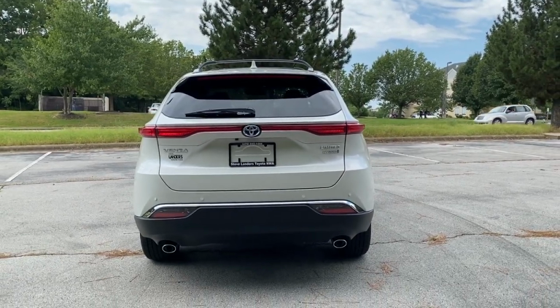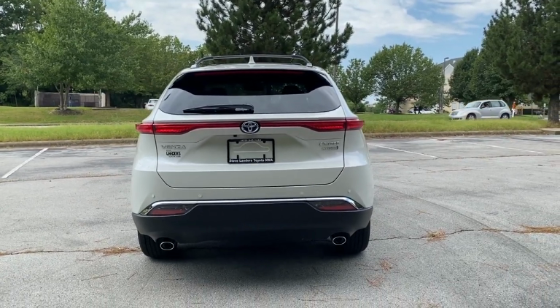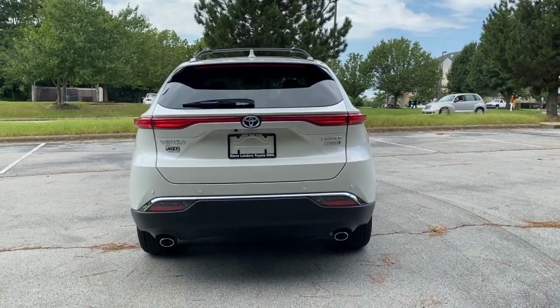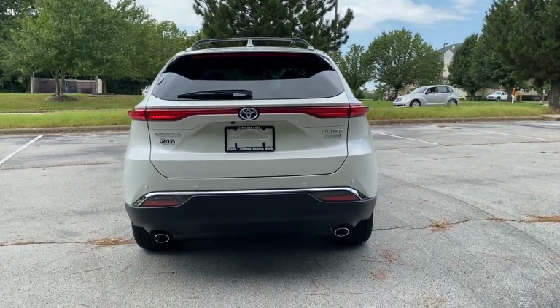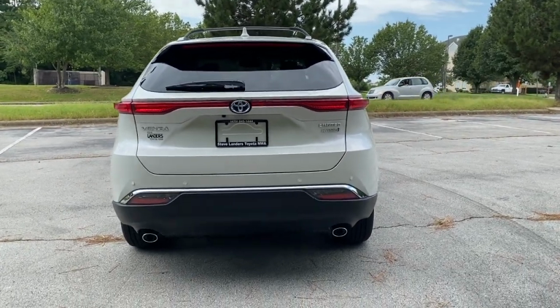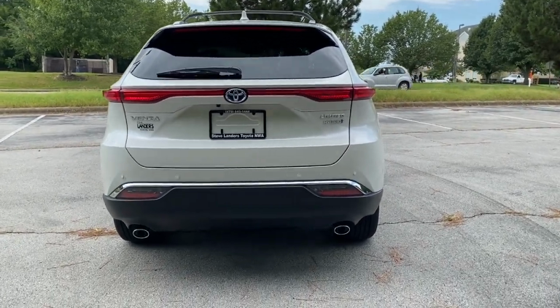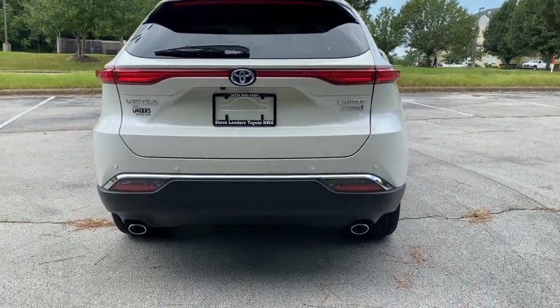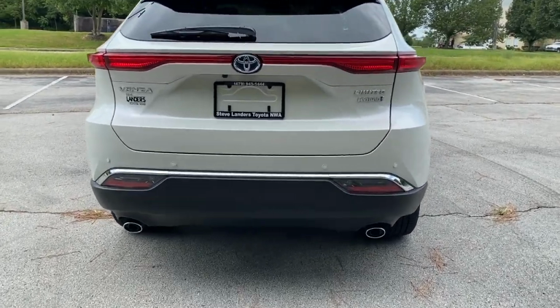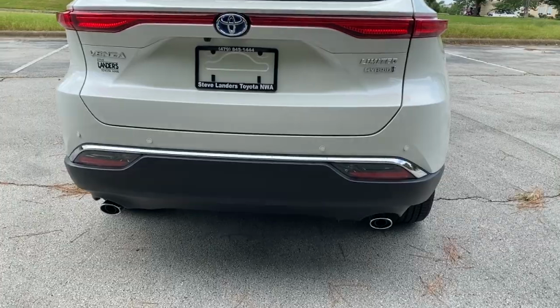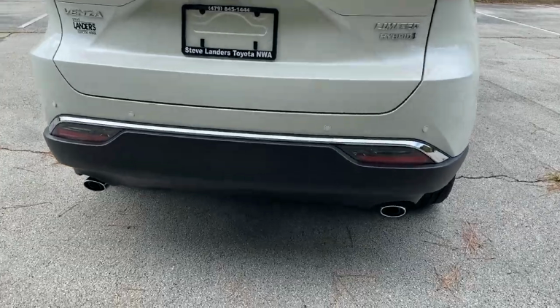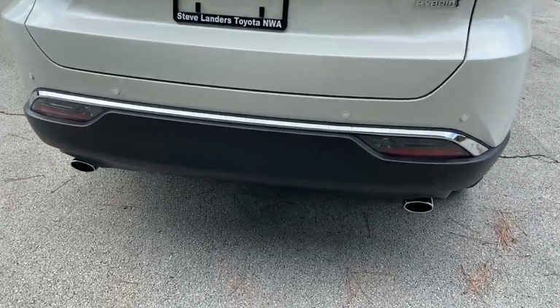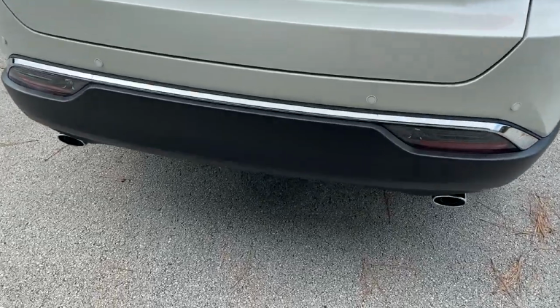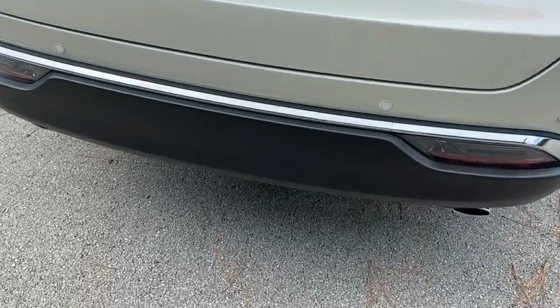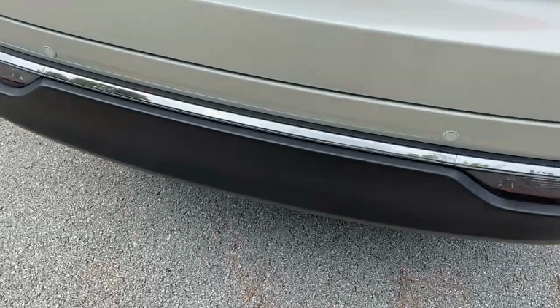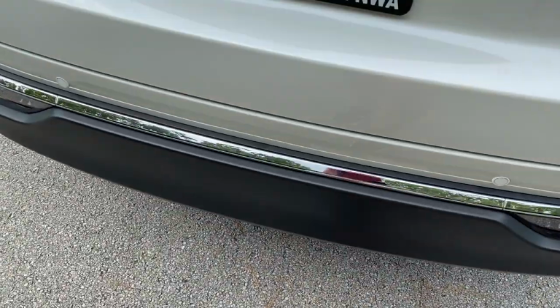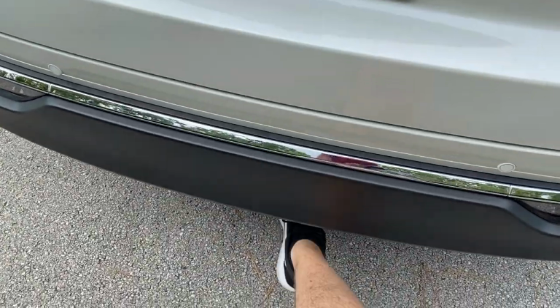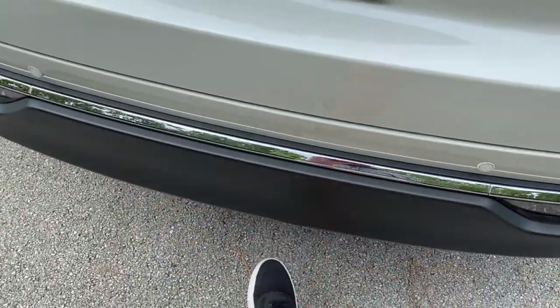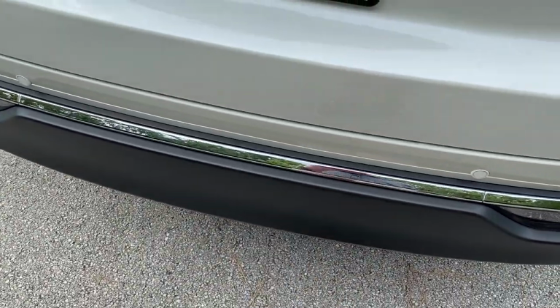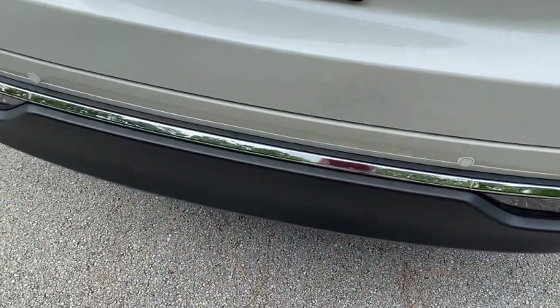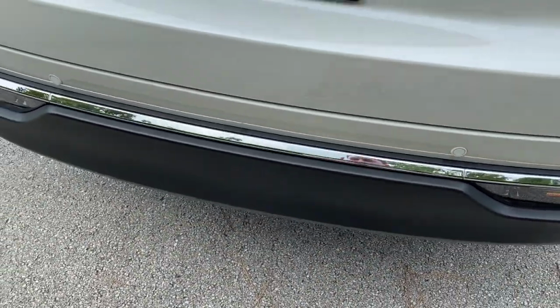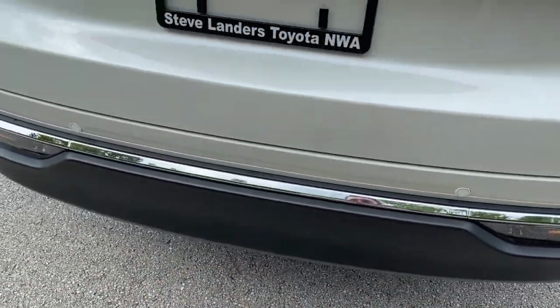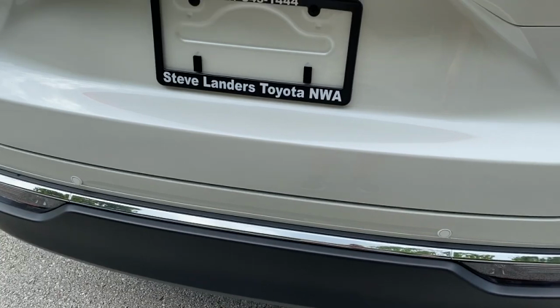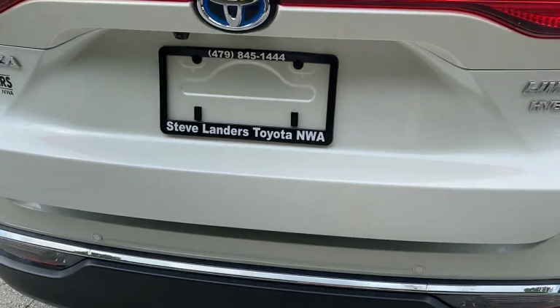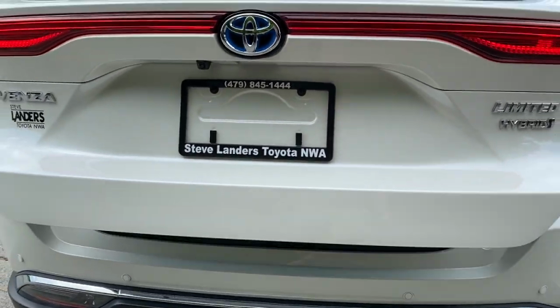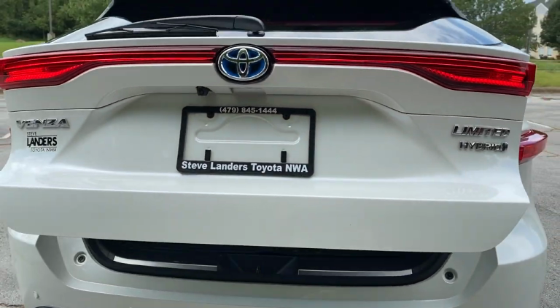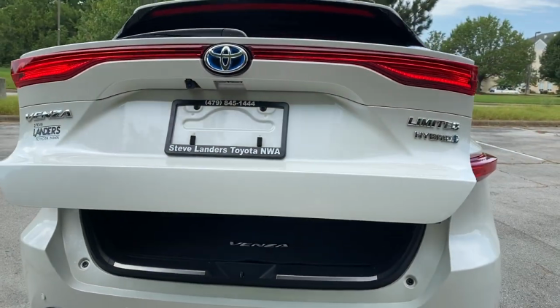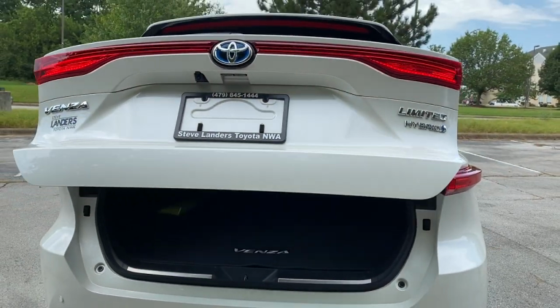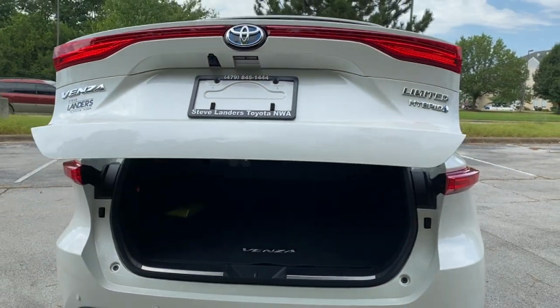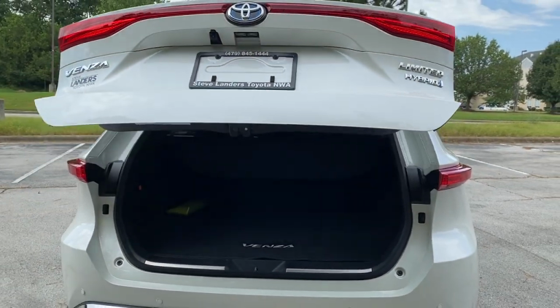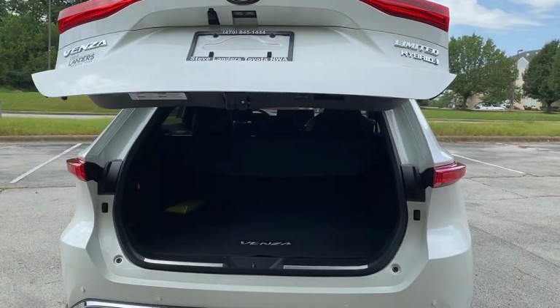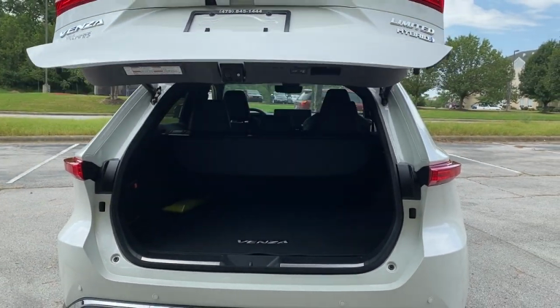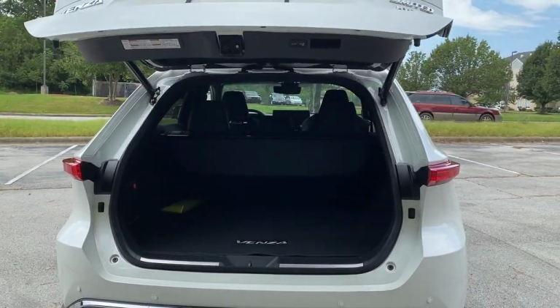This is a really nice looking SUV. Back here we do have a foot hands-free activated power liftgate — you just put your foot underneath, as long as you have the key on you, and the cargo bay will open up.